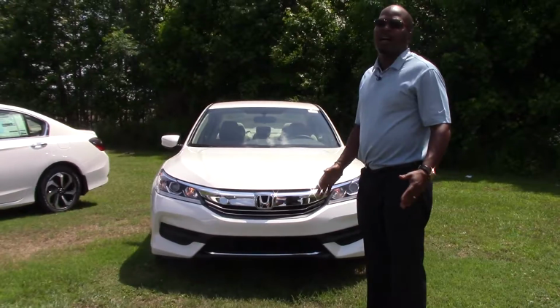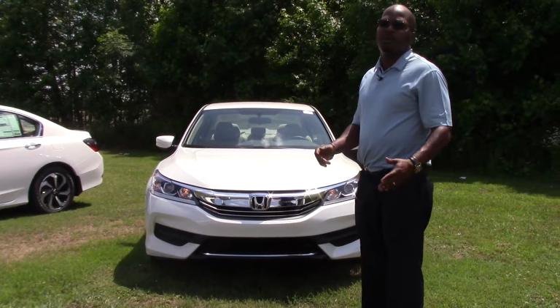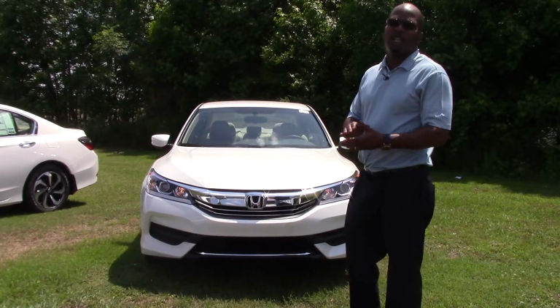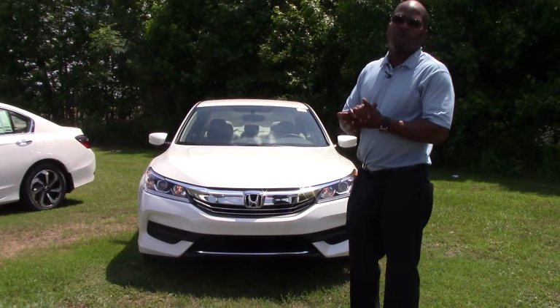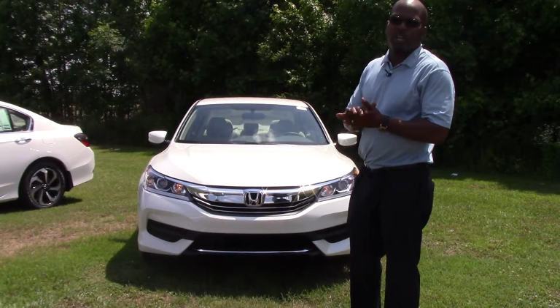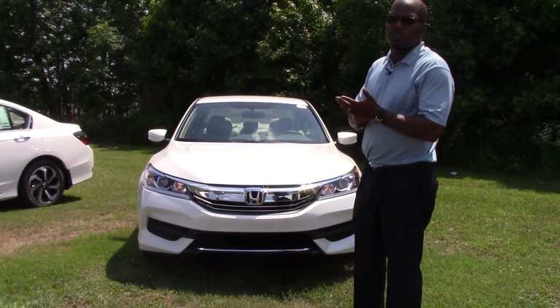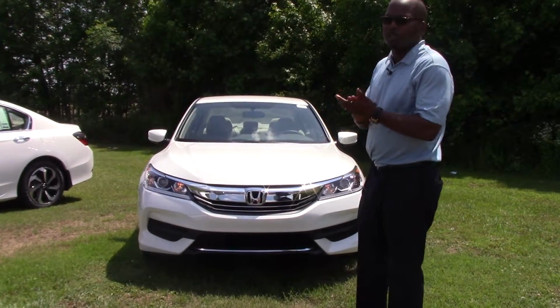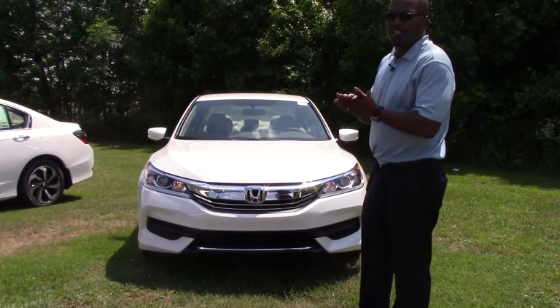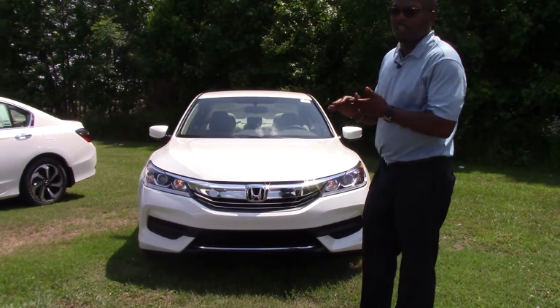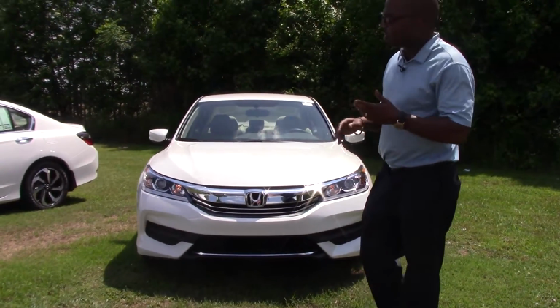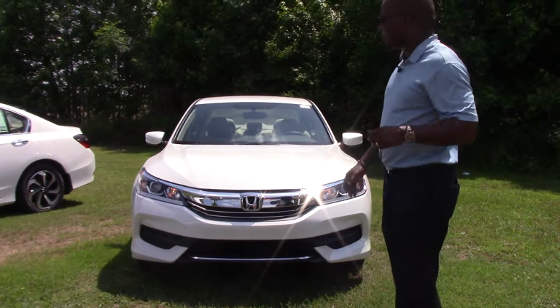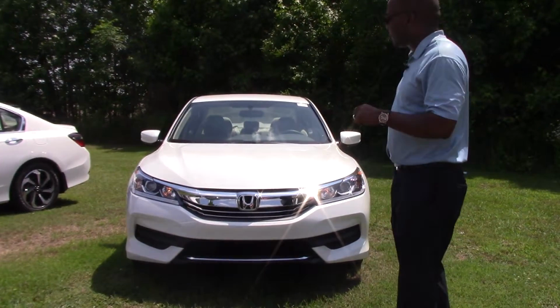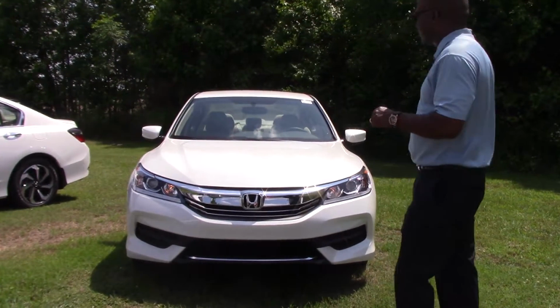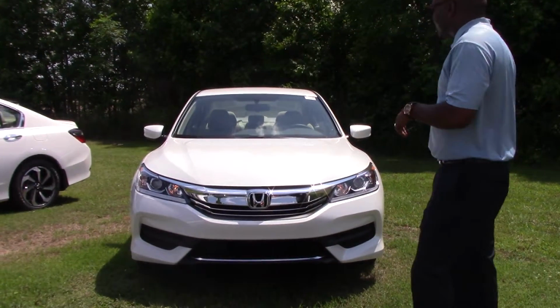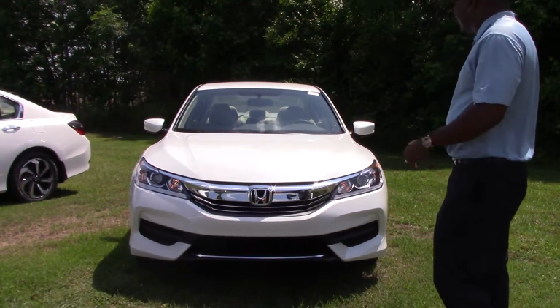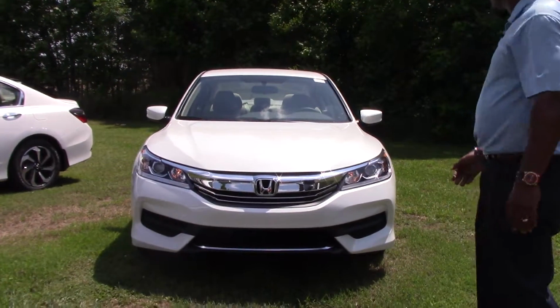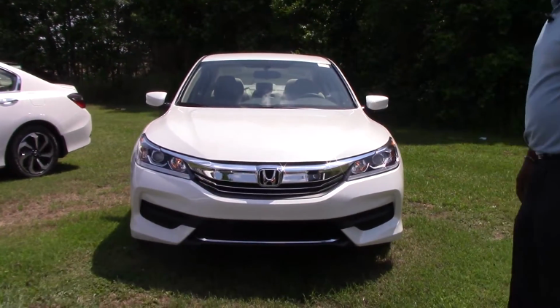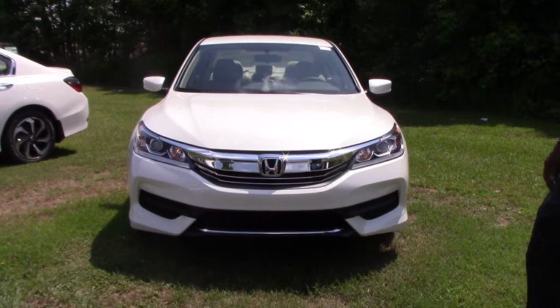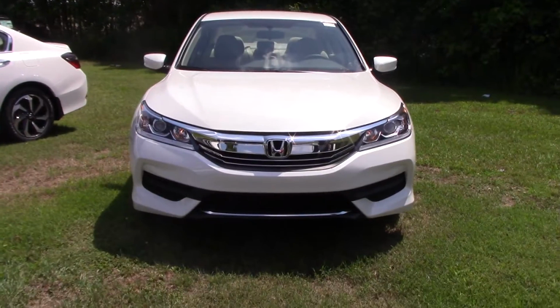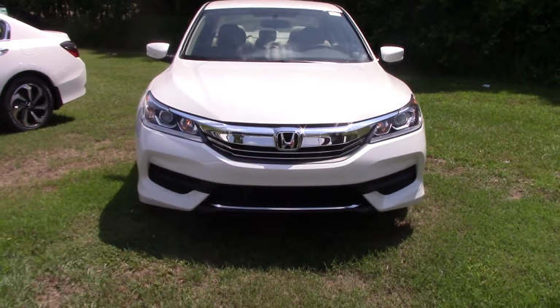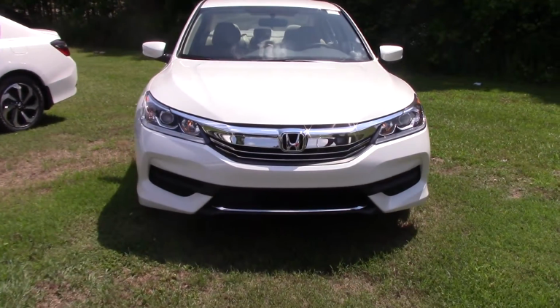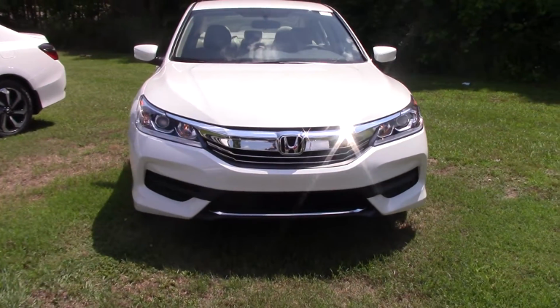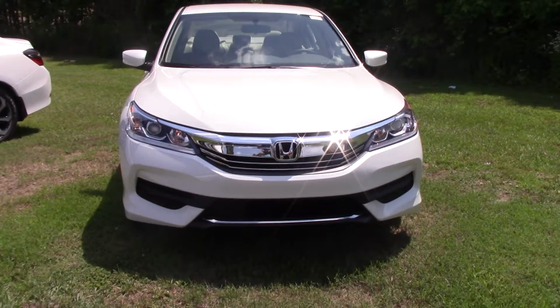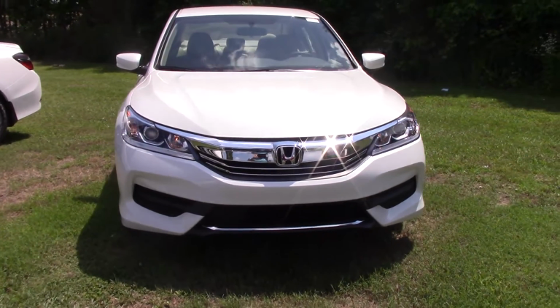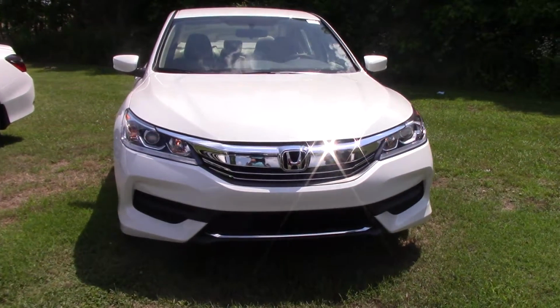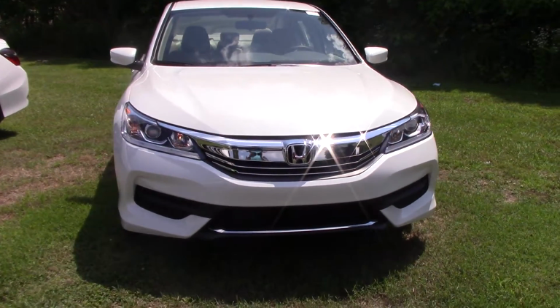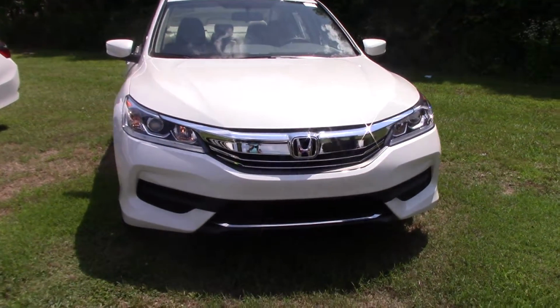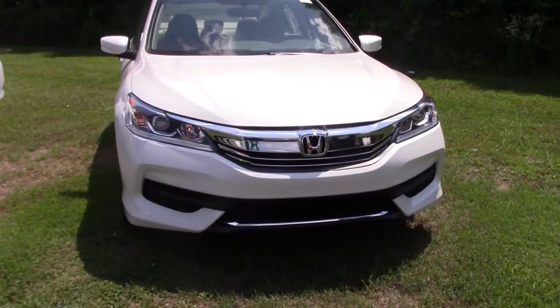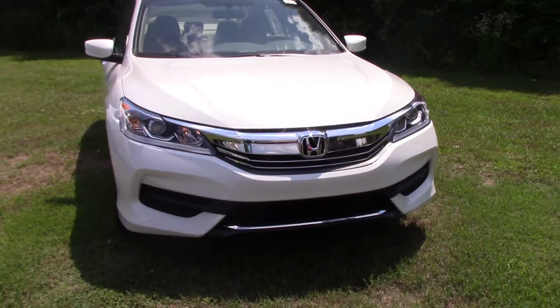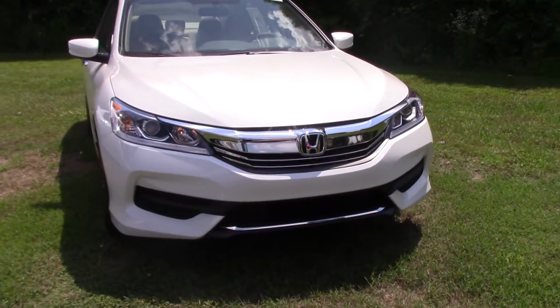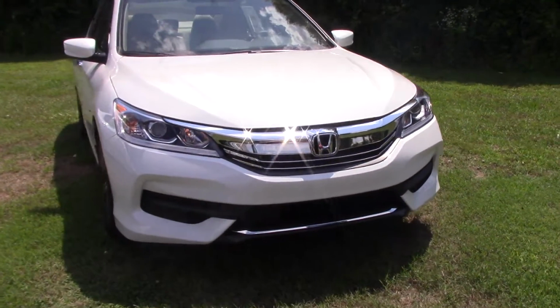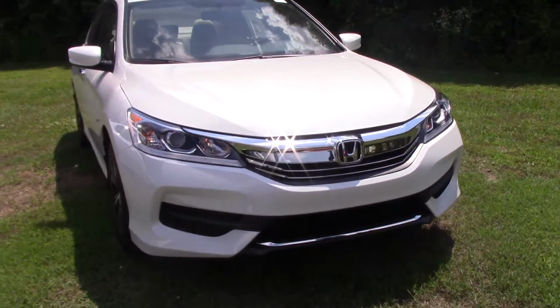Hi folks, my name is Roy Edwards, Huba Vesta Honda right here in Wilson, North Carolina. I'm telling you a little bit about this white 2017 Honda Accord LX model.